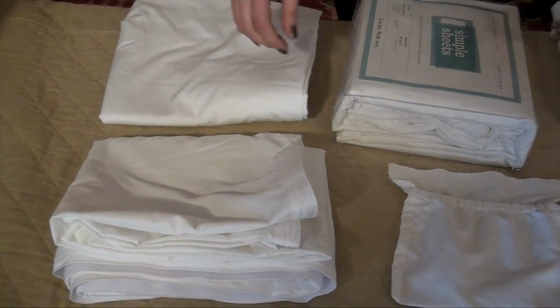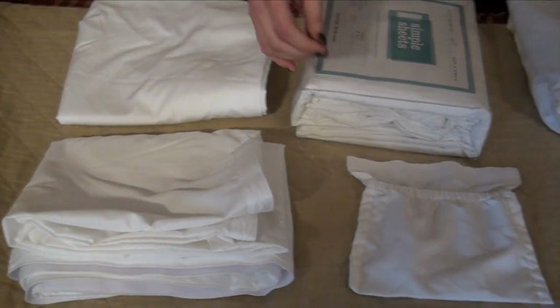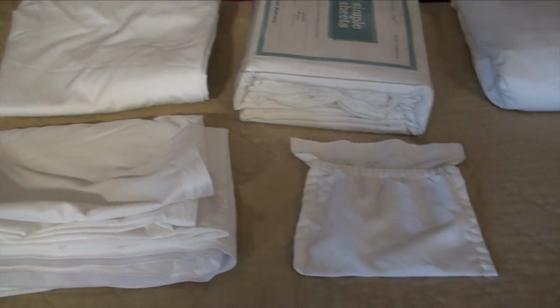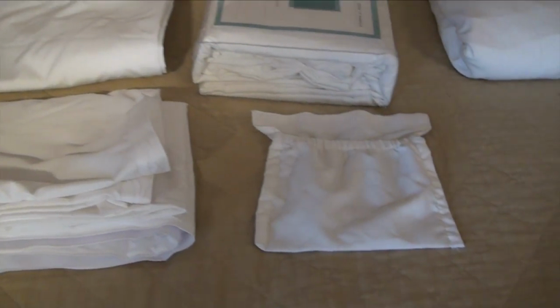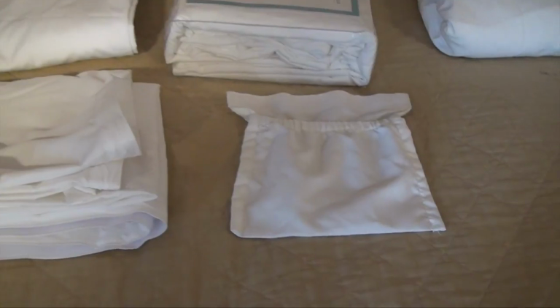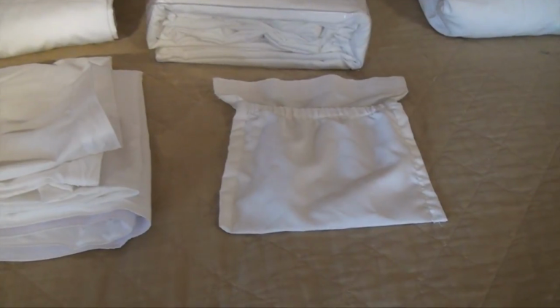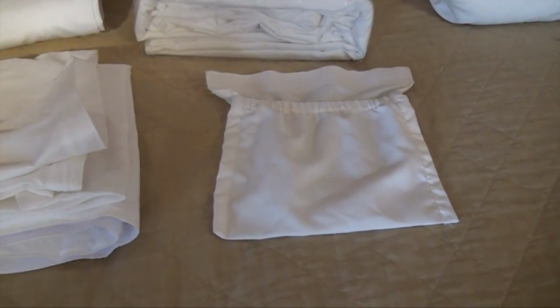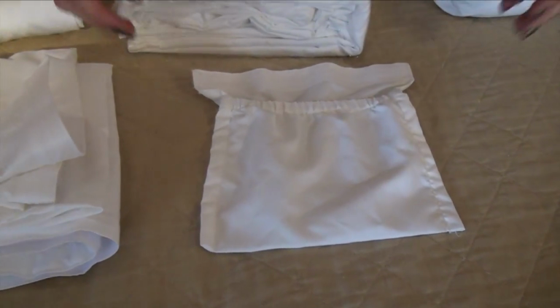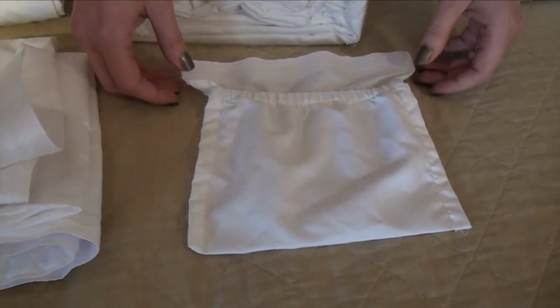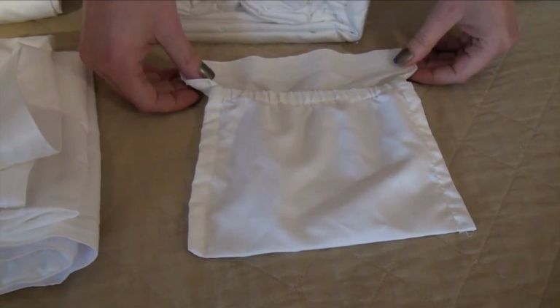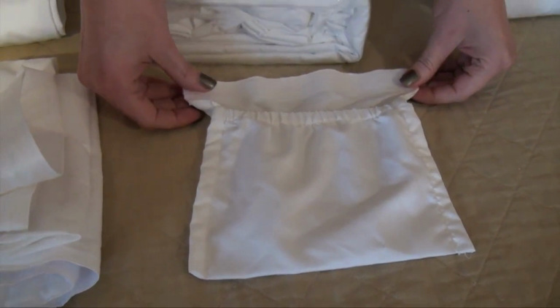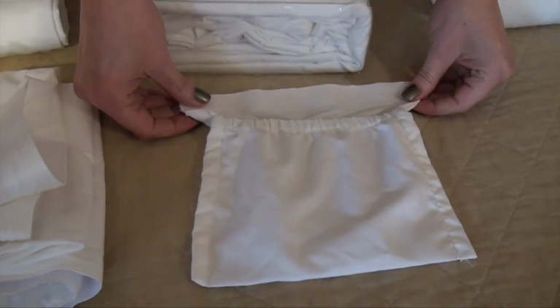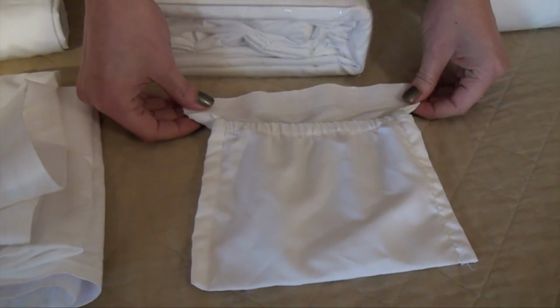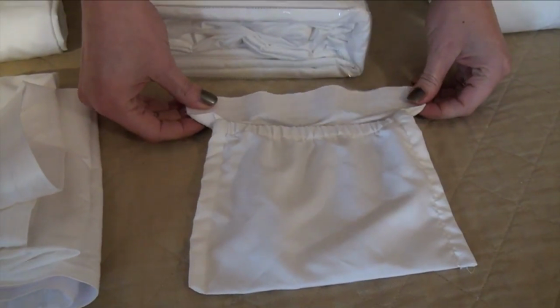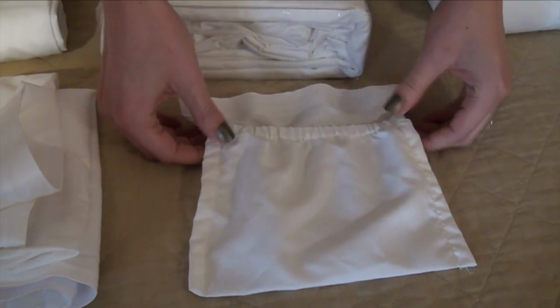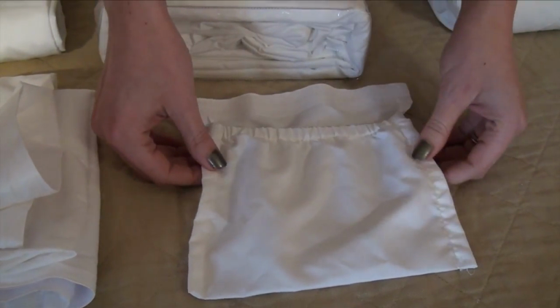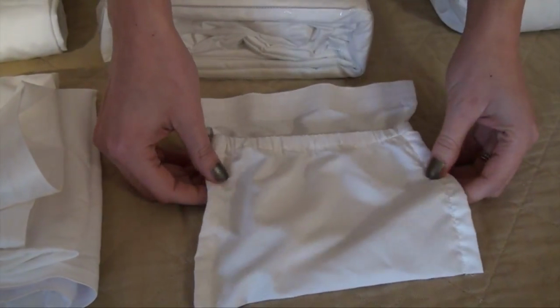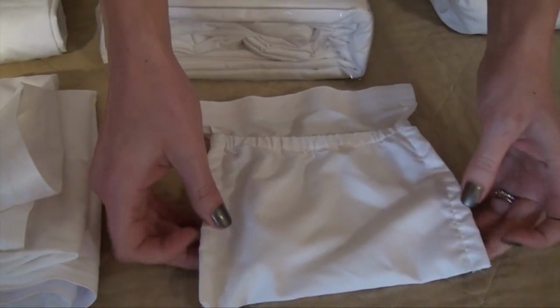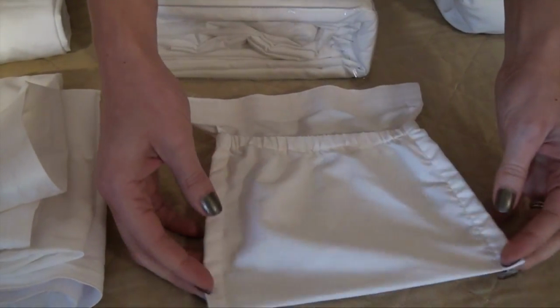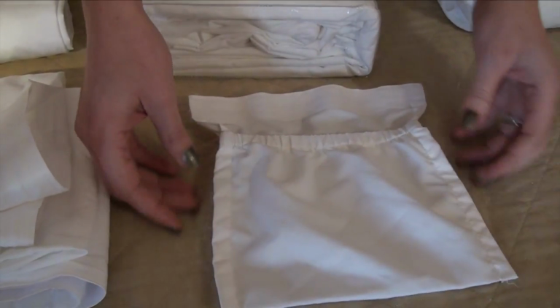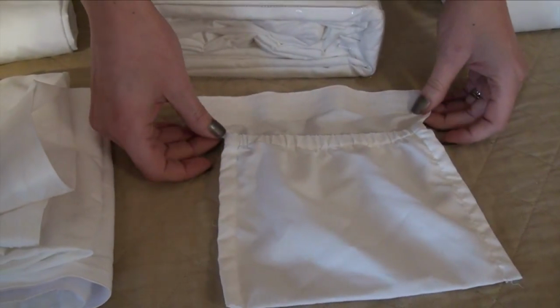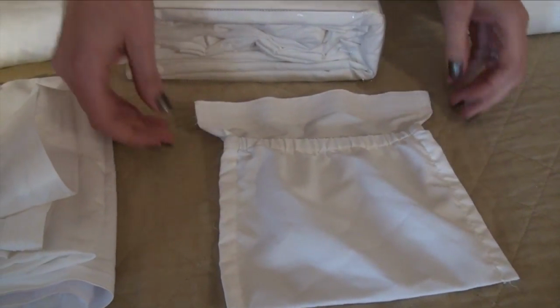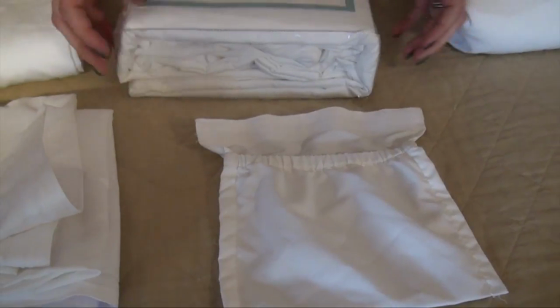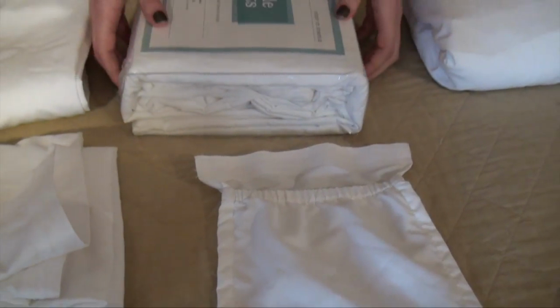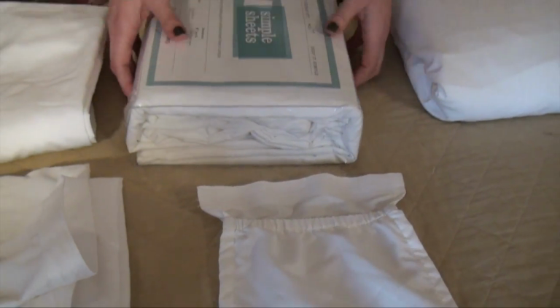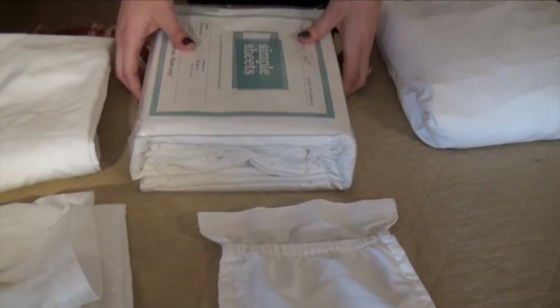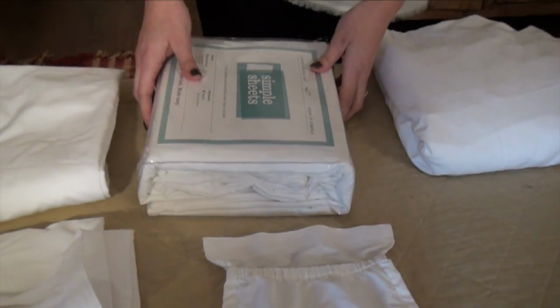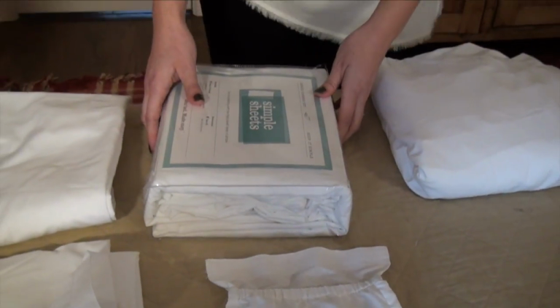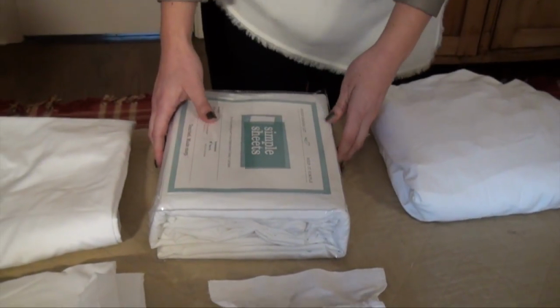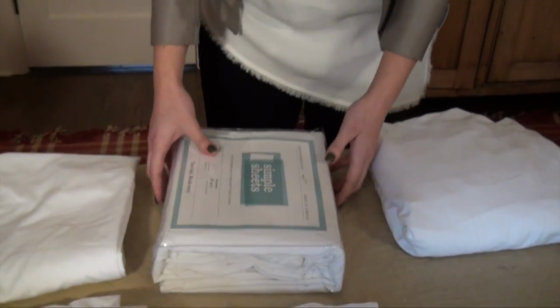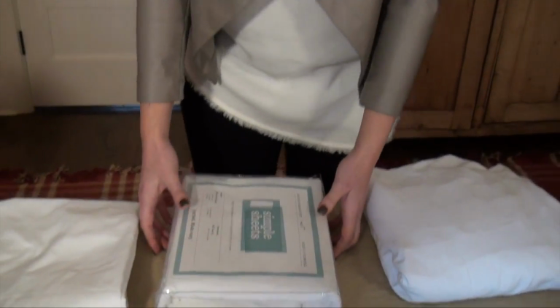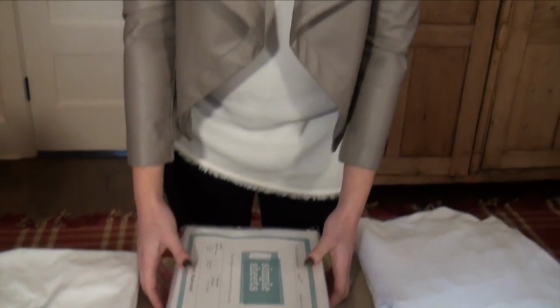Our favorite for most of our customers is the pocket that can be placed anywhere along the bed, making it easy to store your remote or your cell phone.